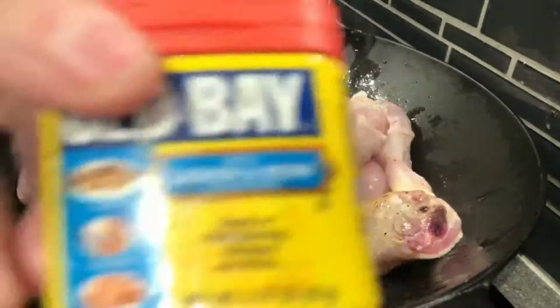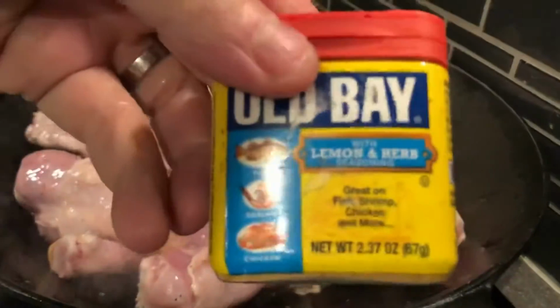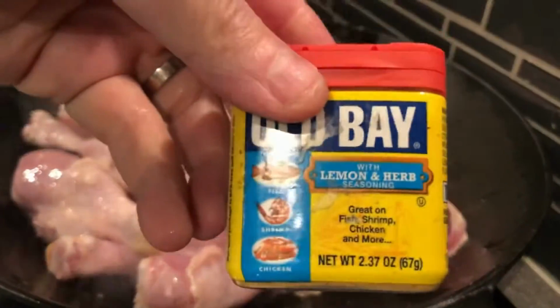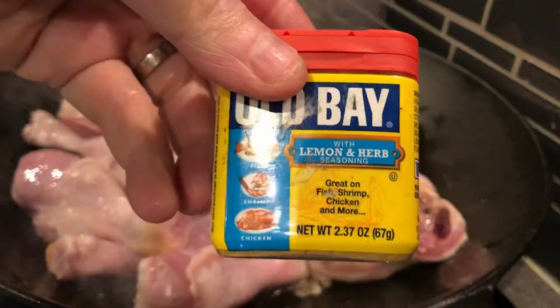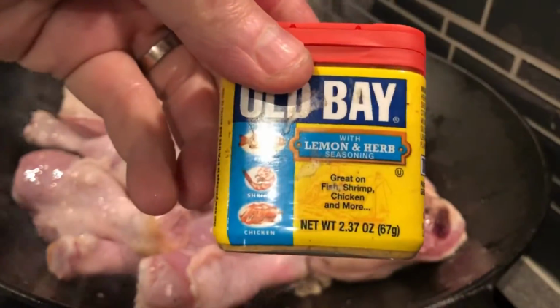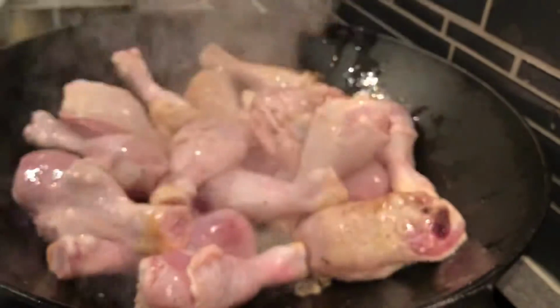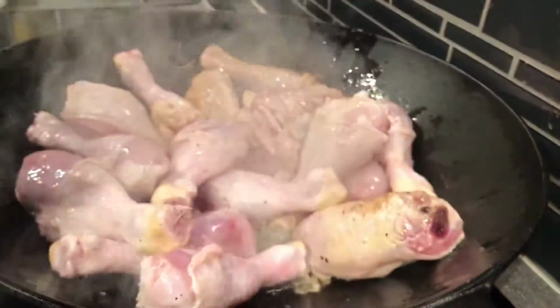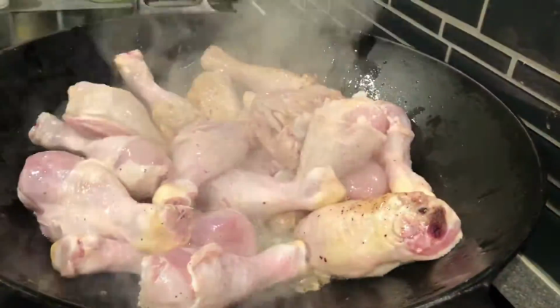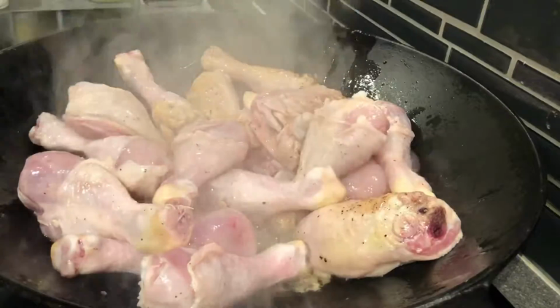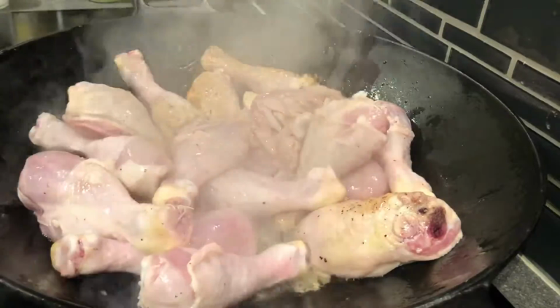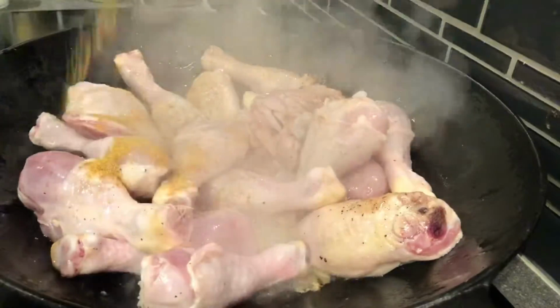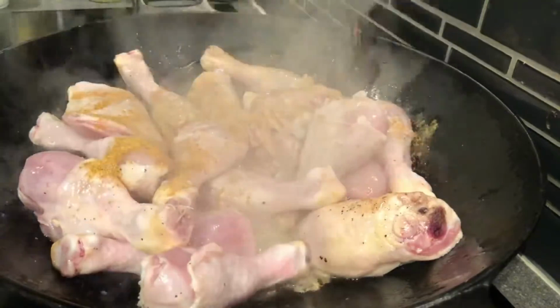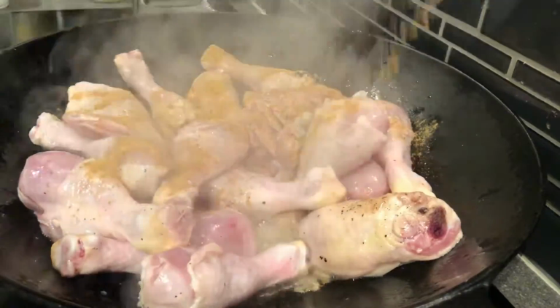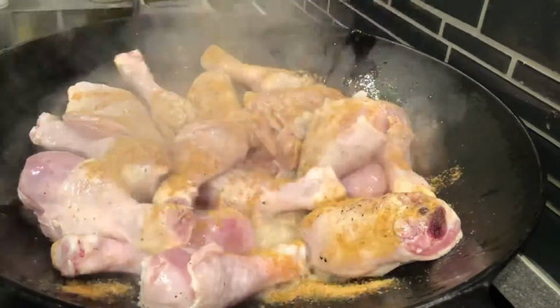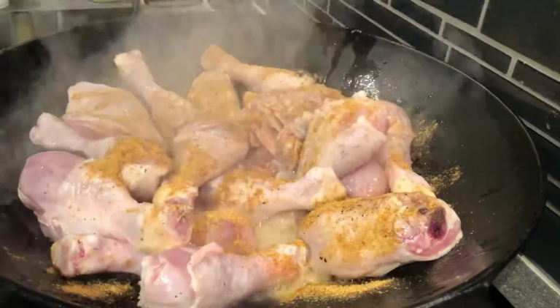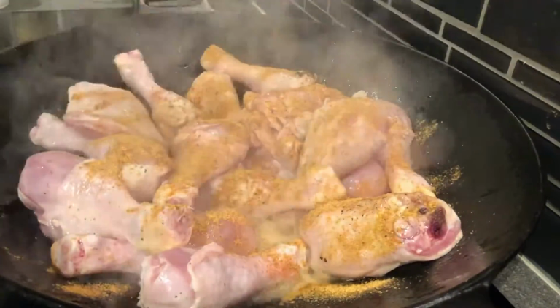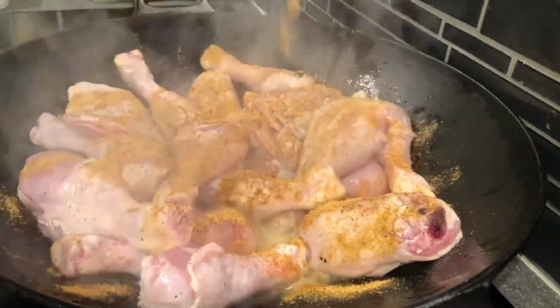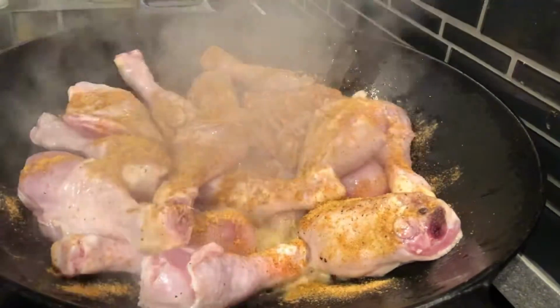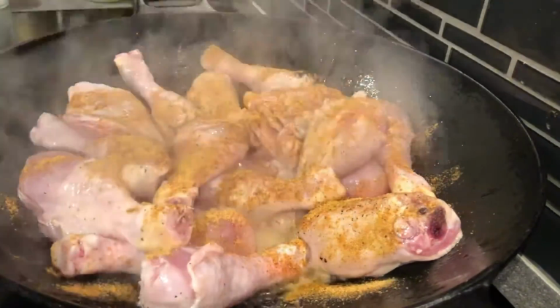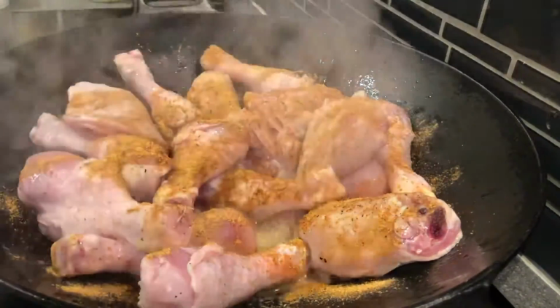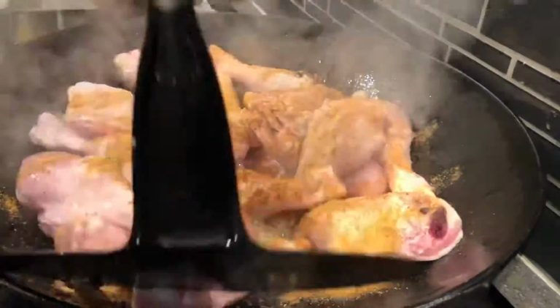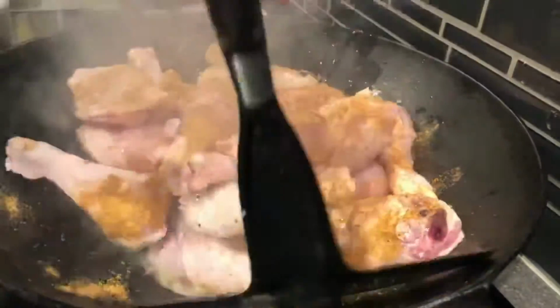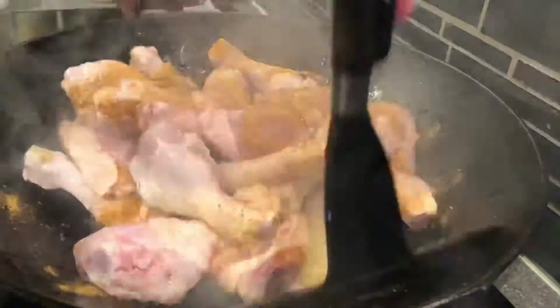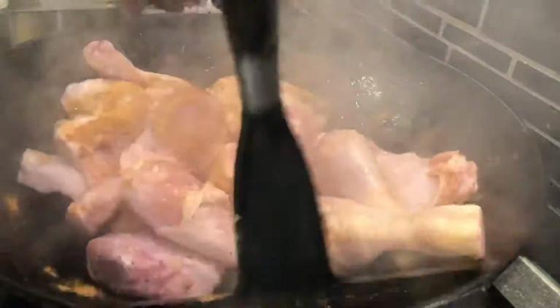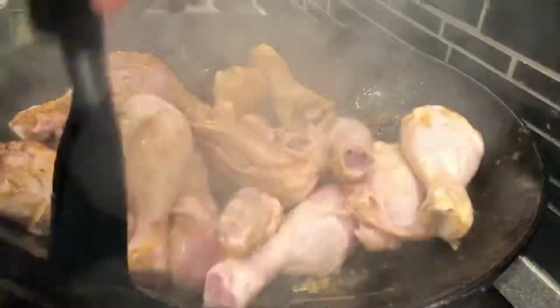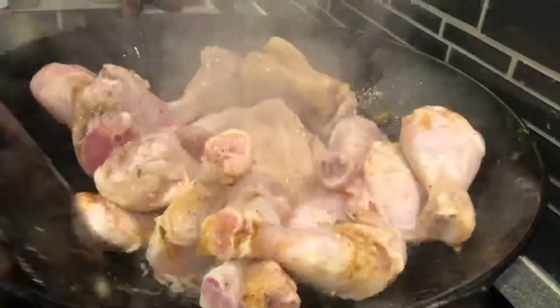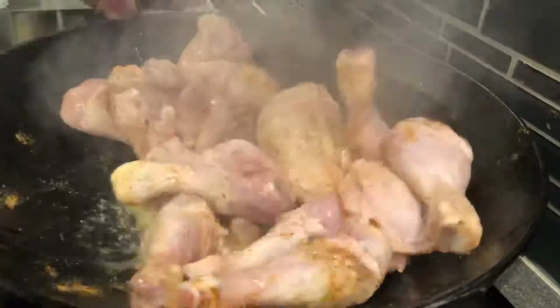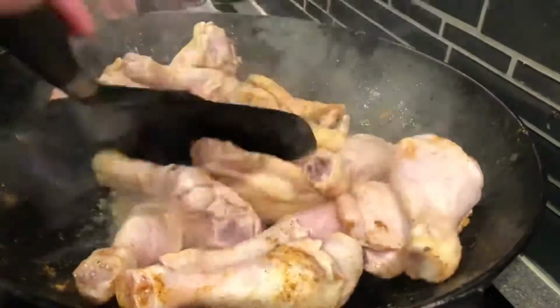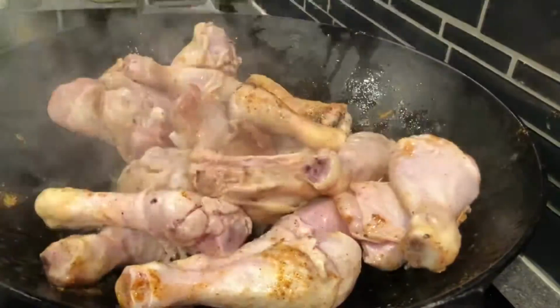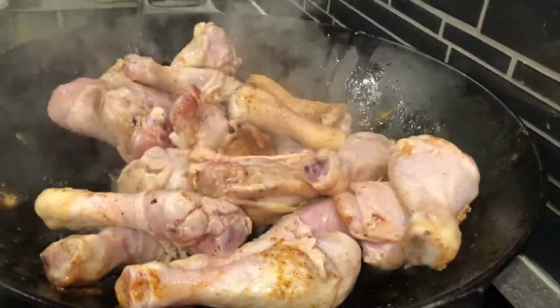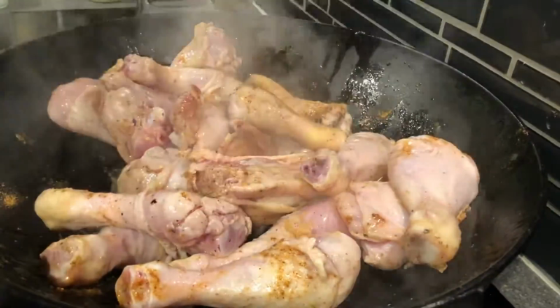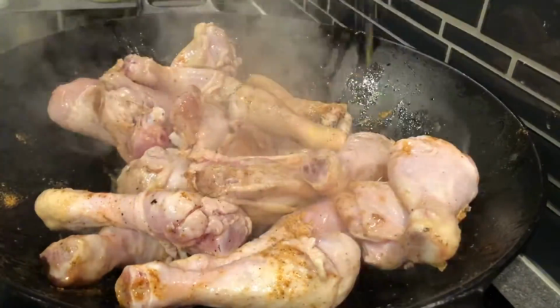I'm going to try out a new seasoning: Old Bay lemon and herb. Turned out it was really good. I'm just seasoning it on one side, flipping them over, and then seasoning them on the other side.